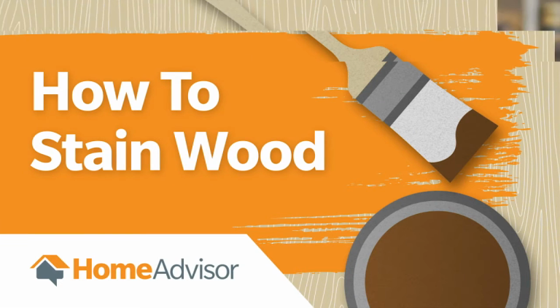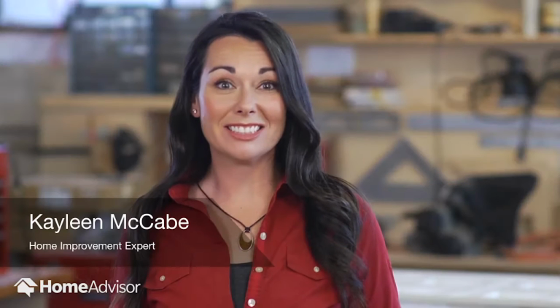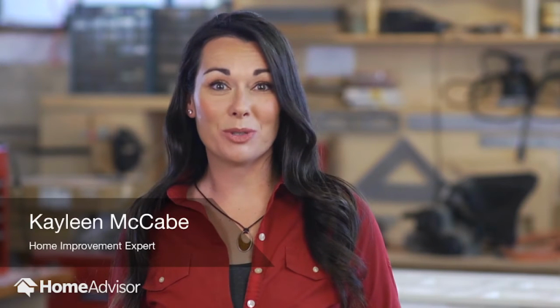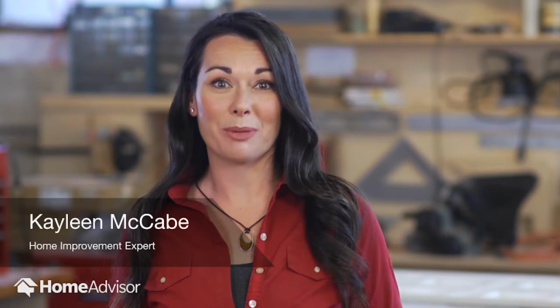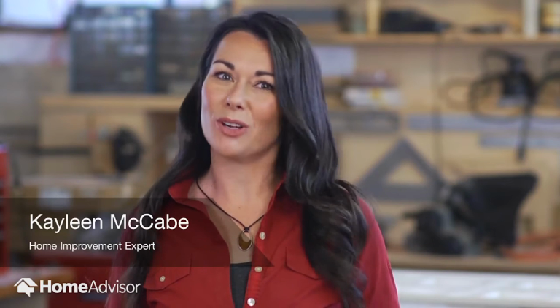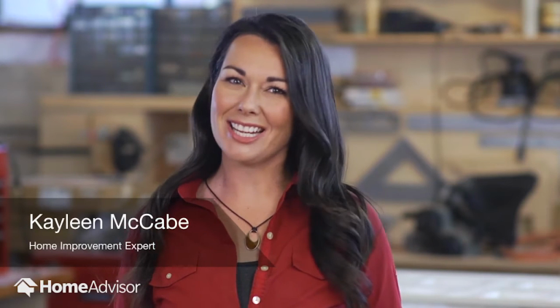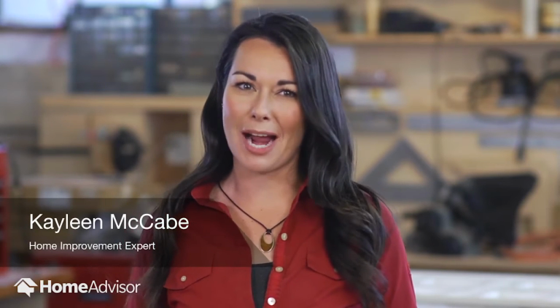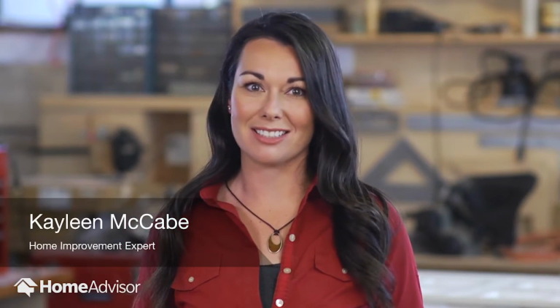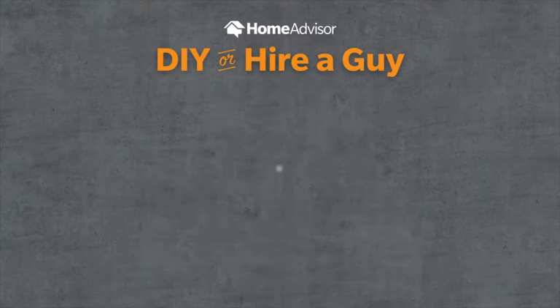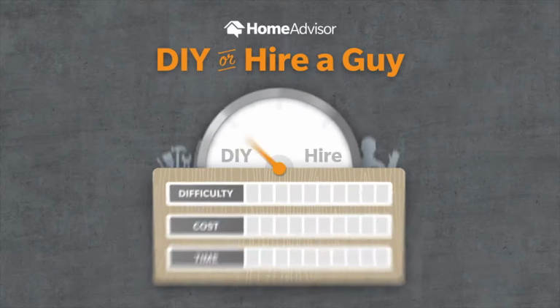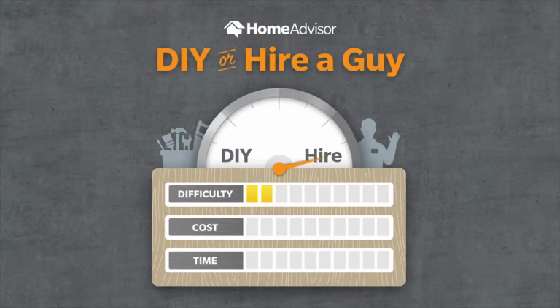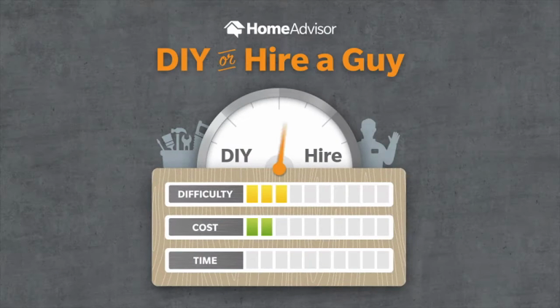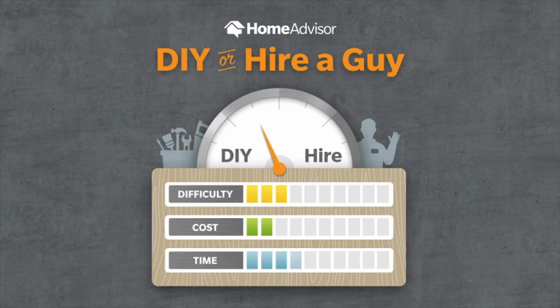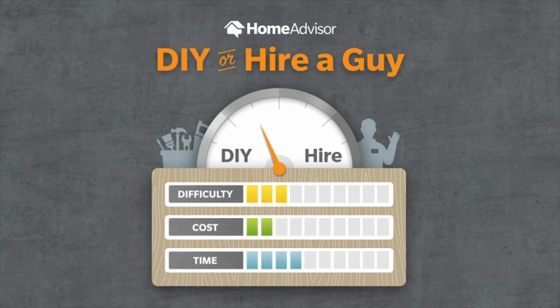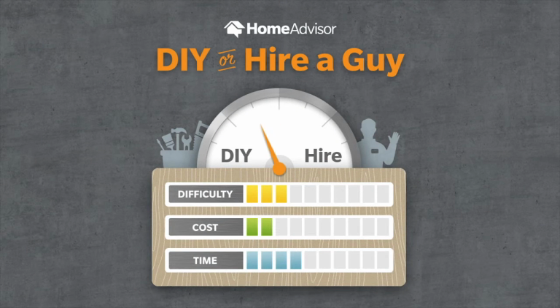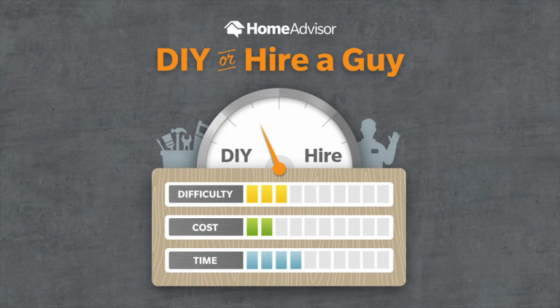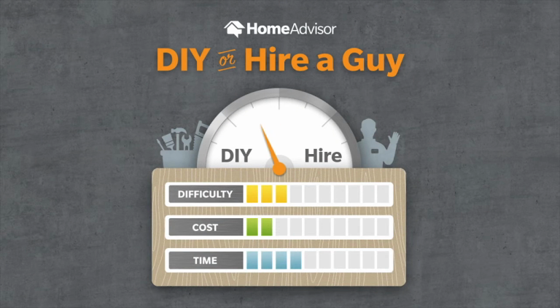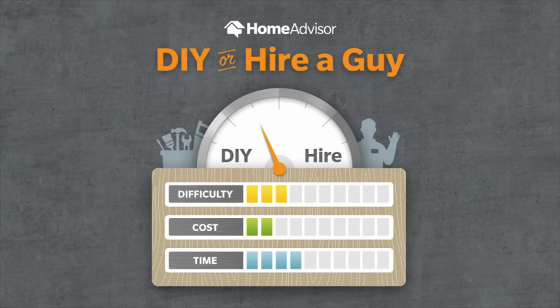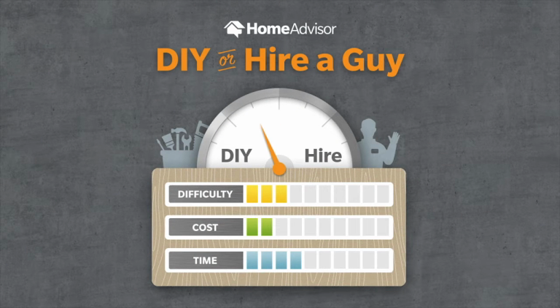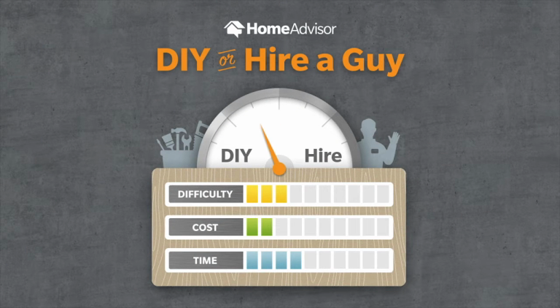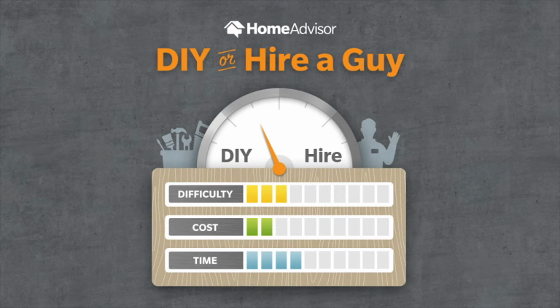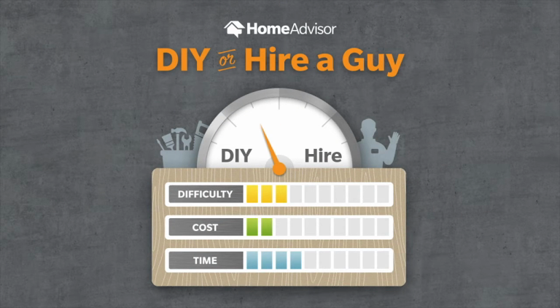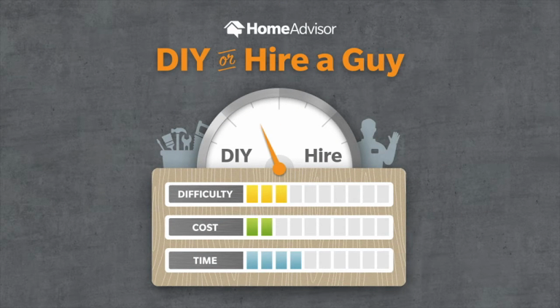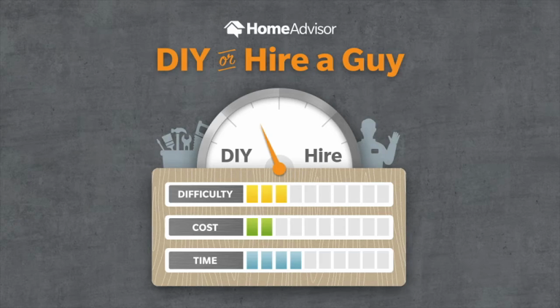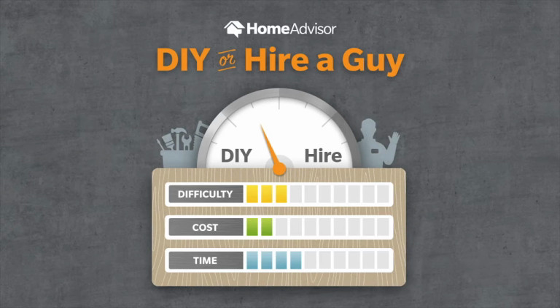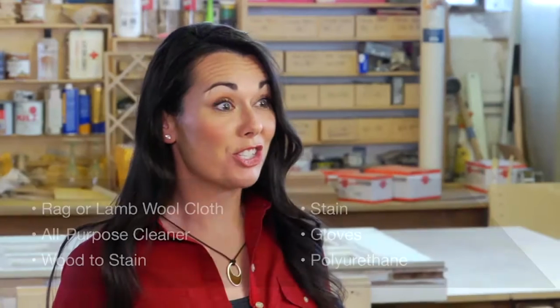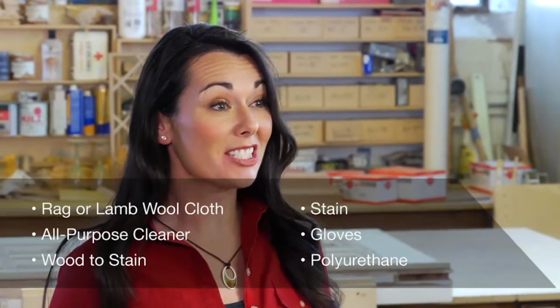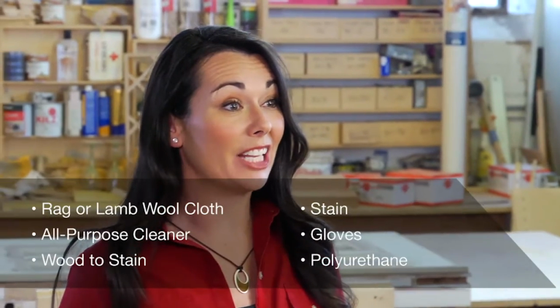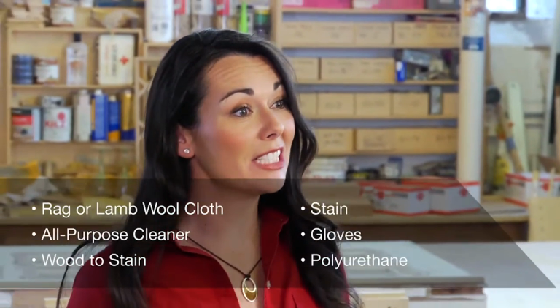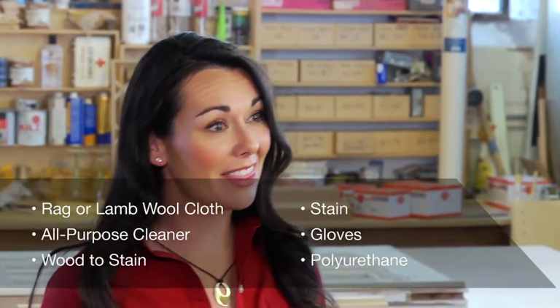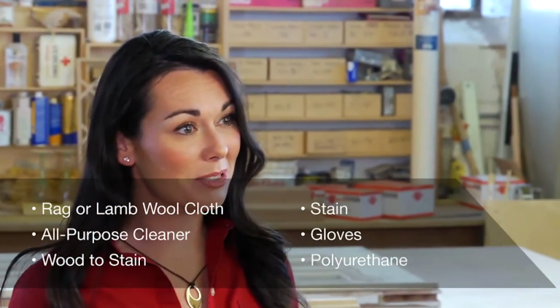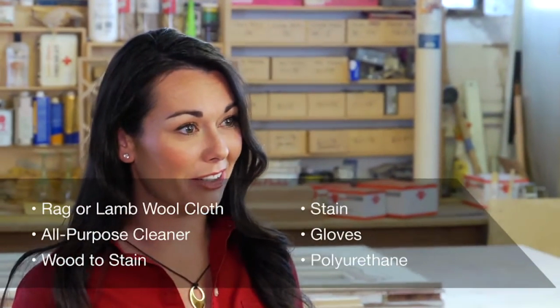Learning to stain wood like a pro can take some practice. This is how to do staining on the DIY scale. To start staining, you'll need these materials.